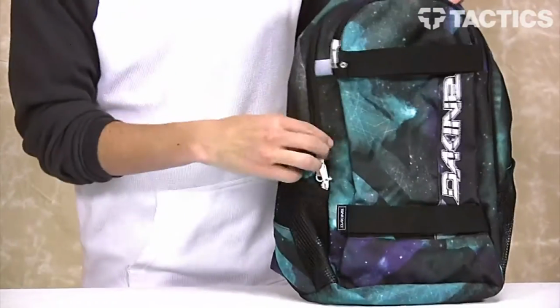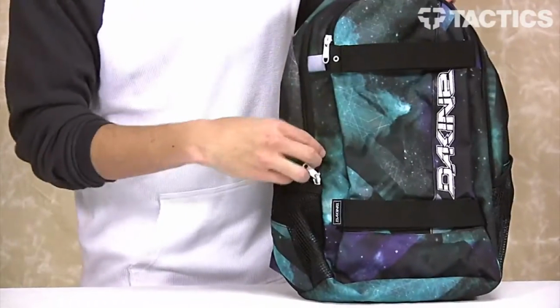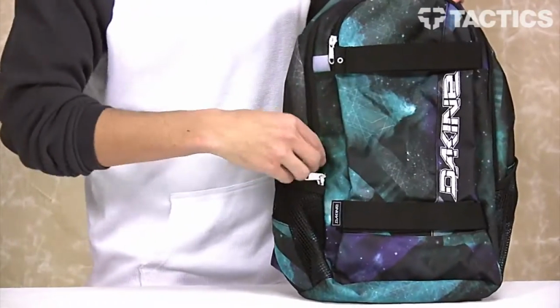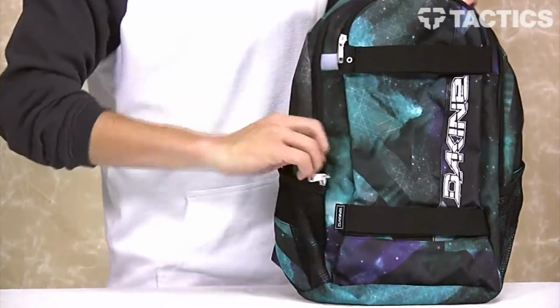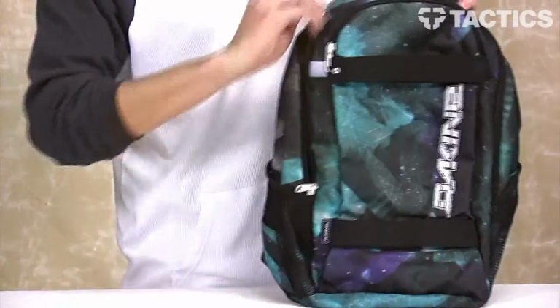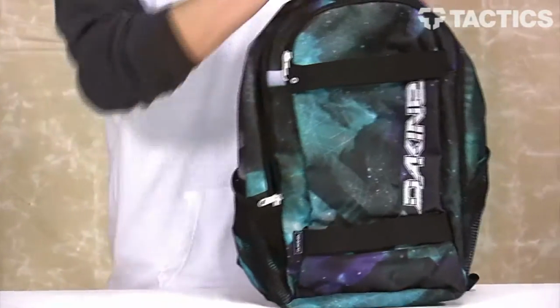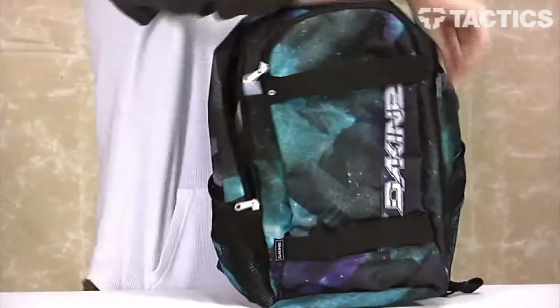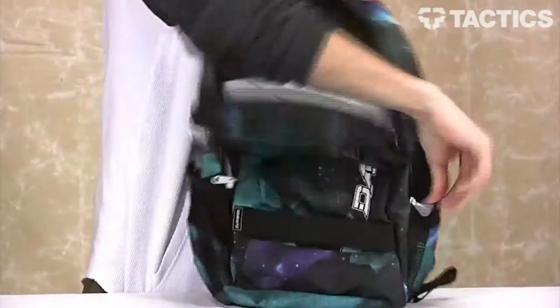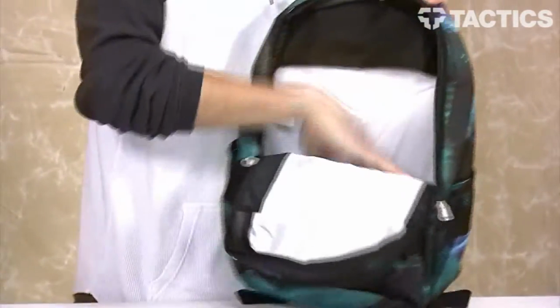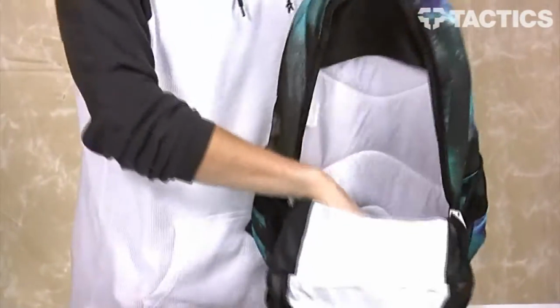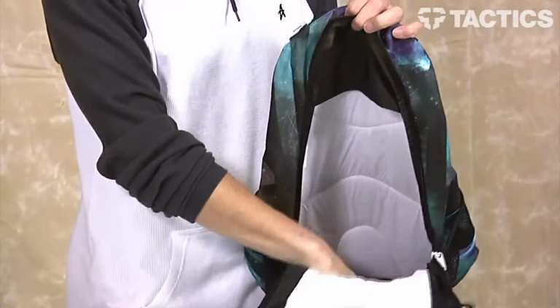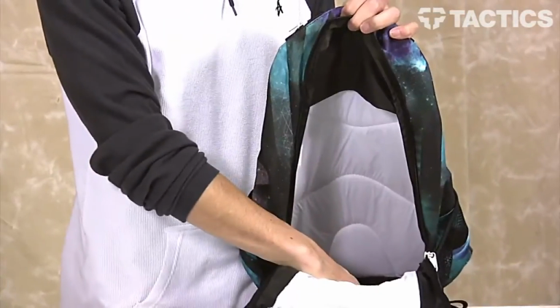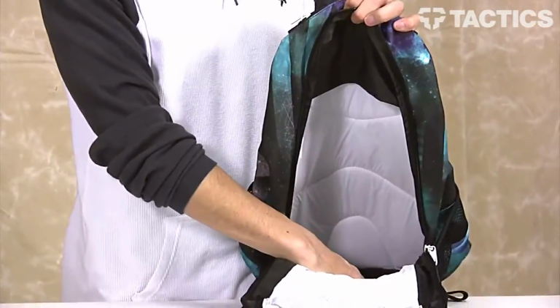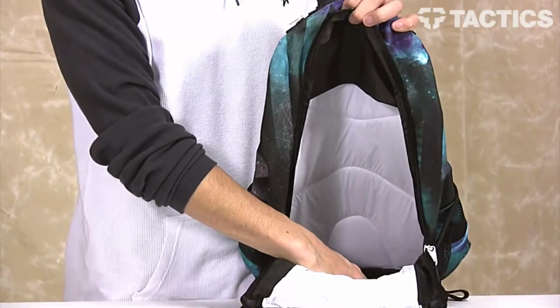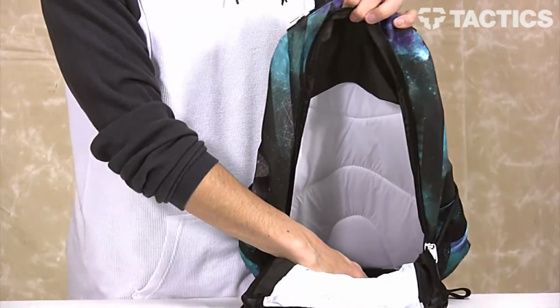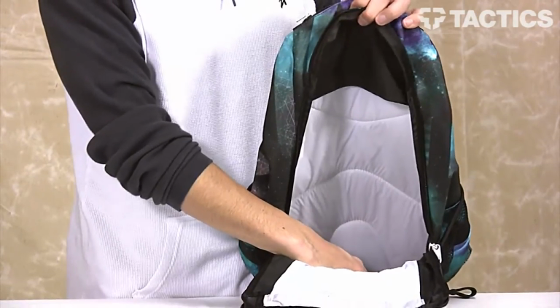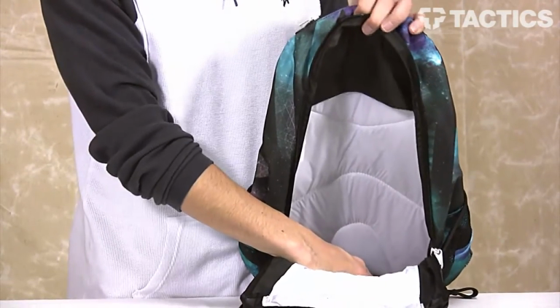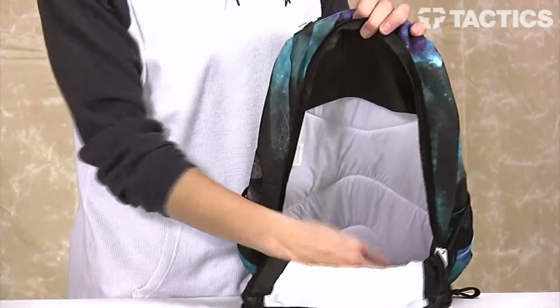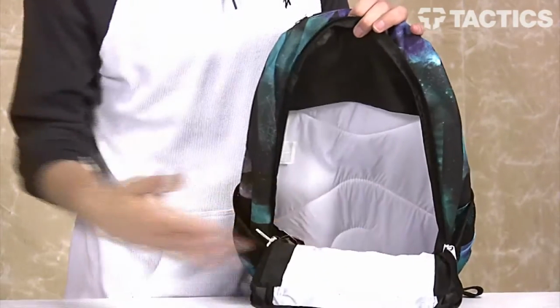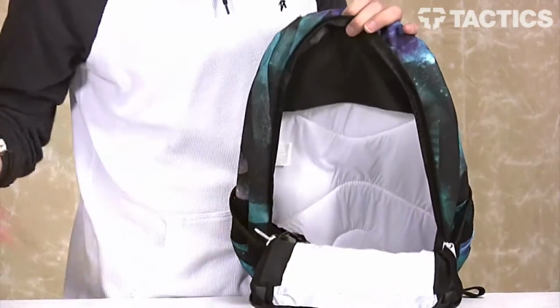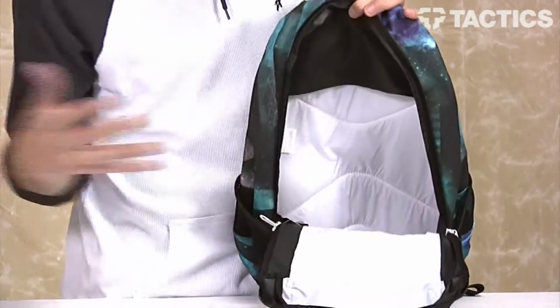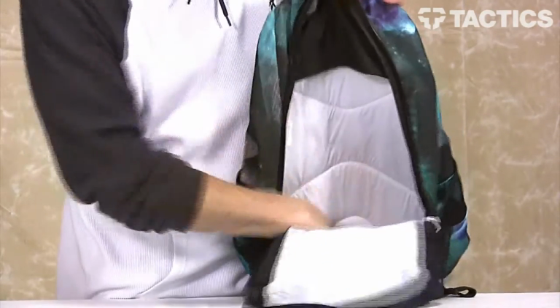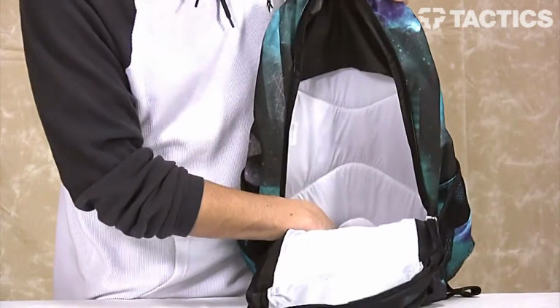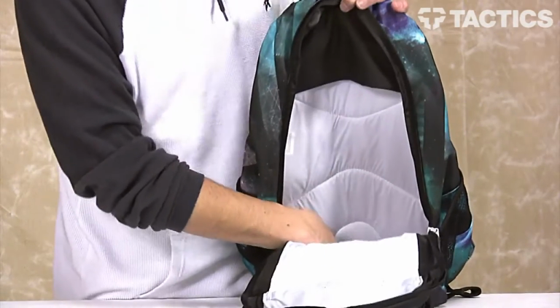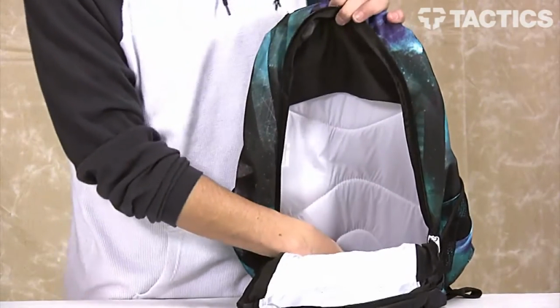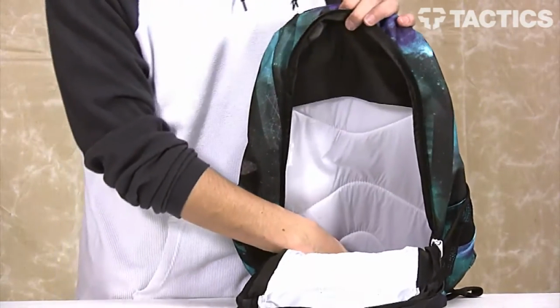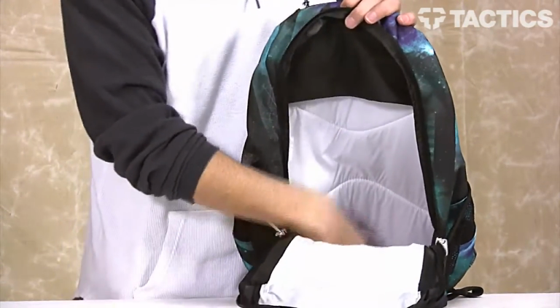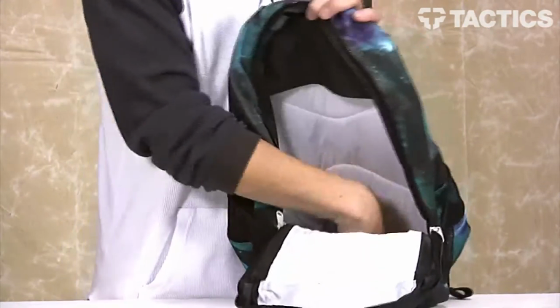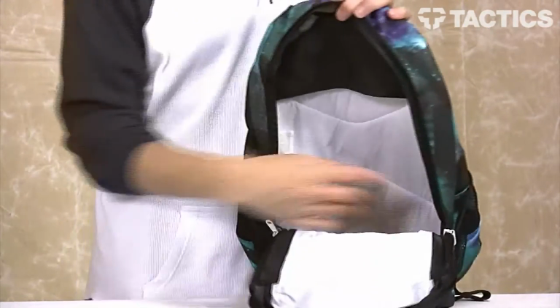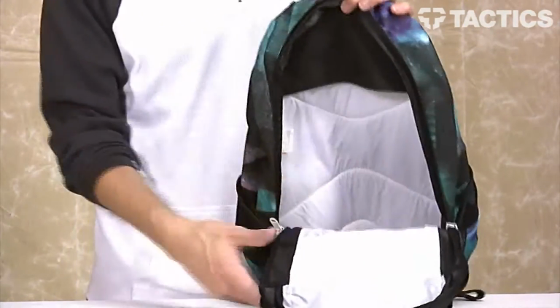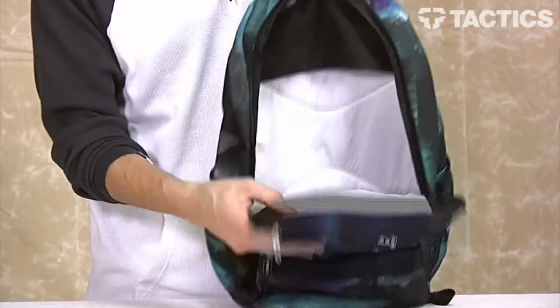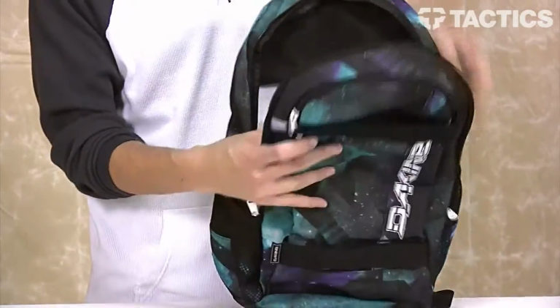Your main compartment — it's nothing special, but it opens up; put whatever you want in there, books for school. Whatever you need for the weekend will fit right in there.